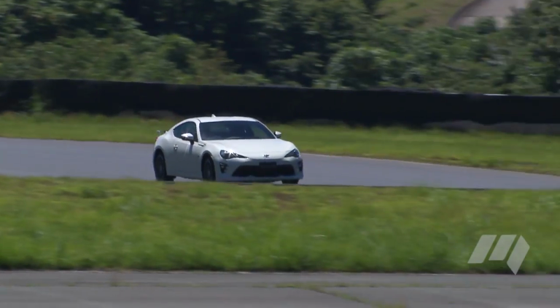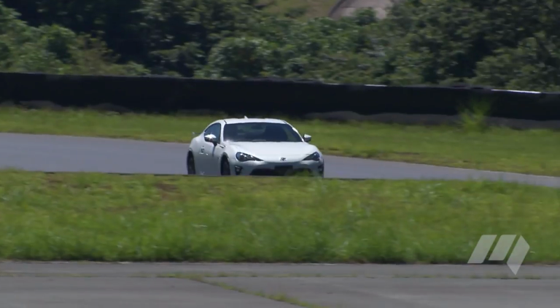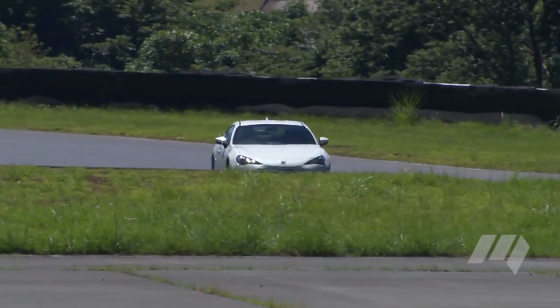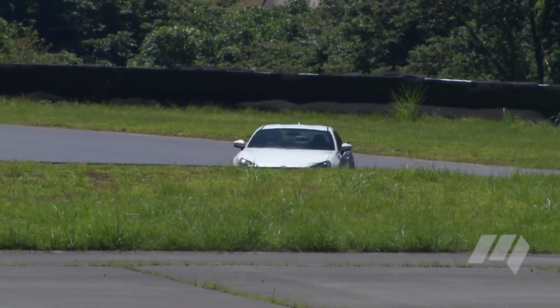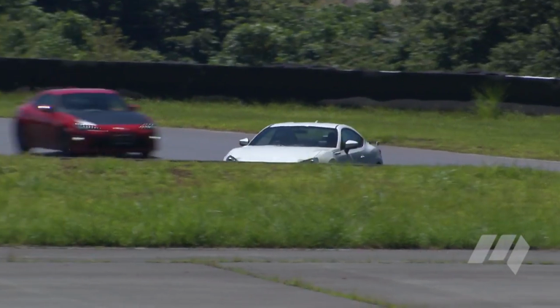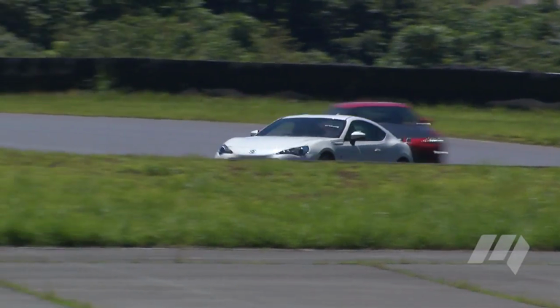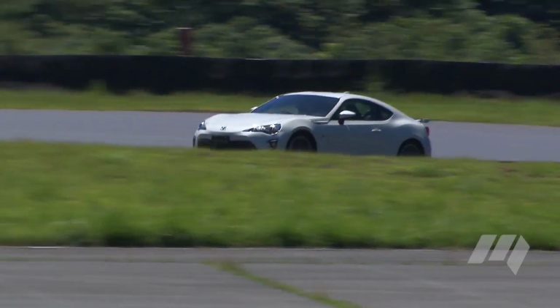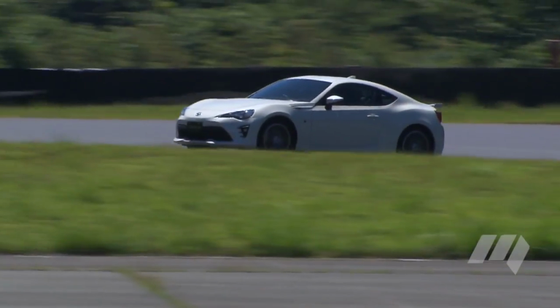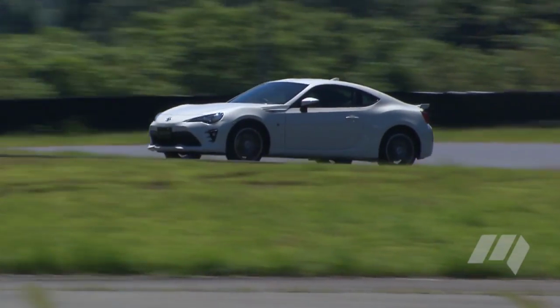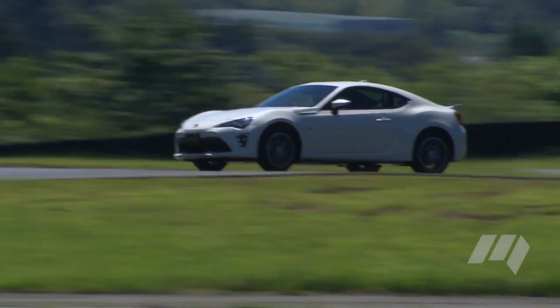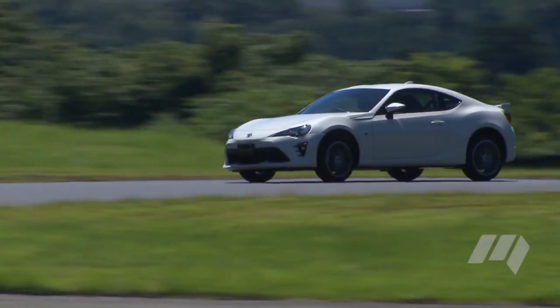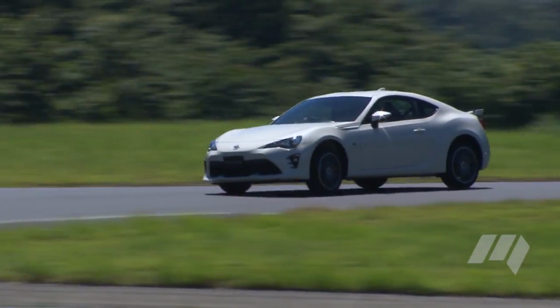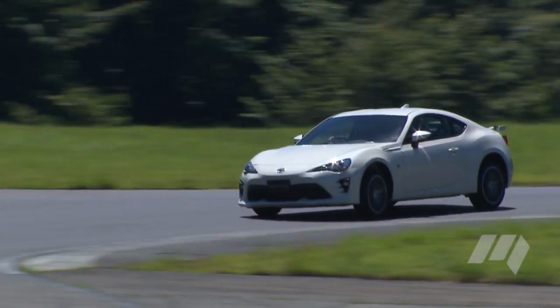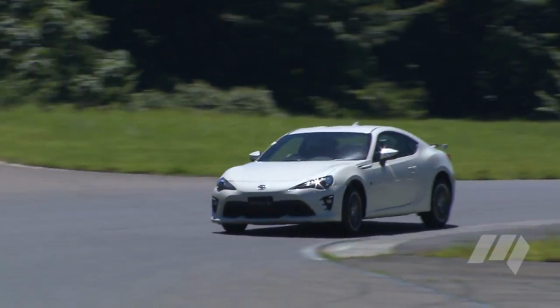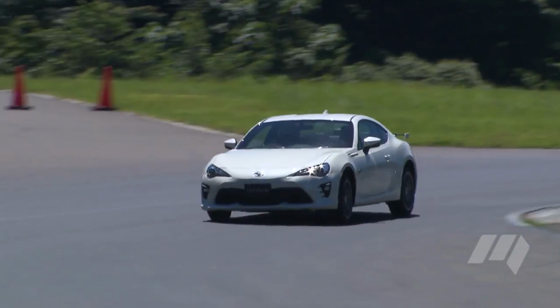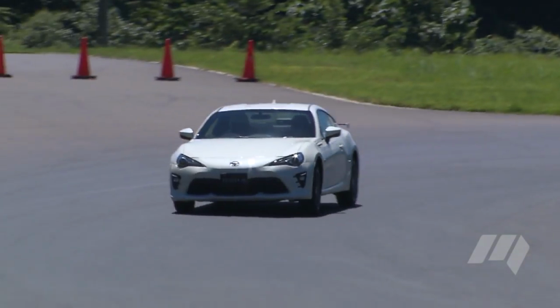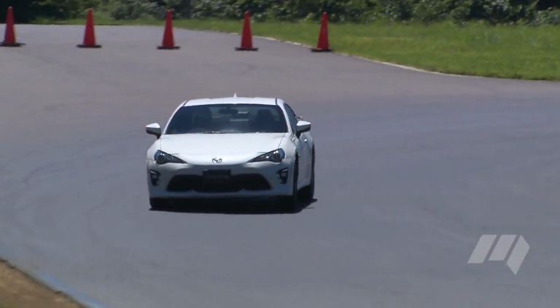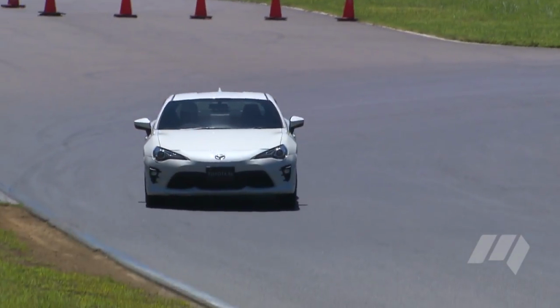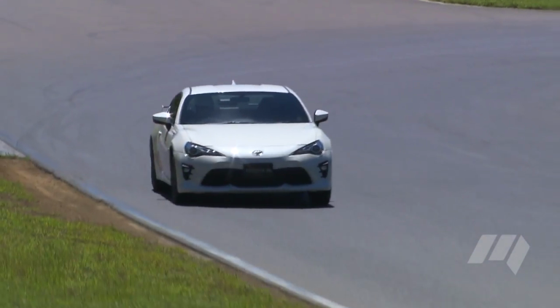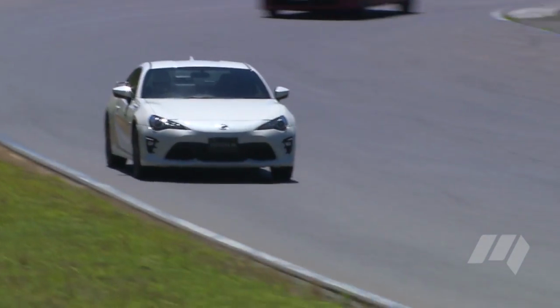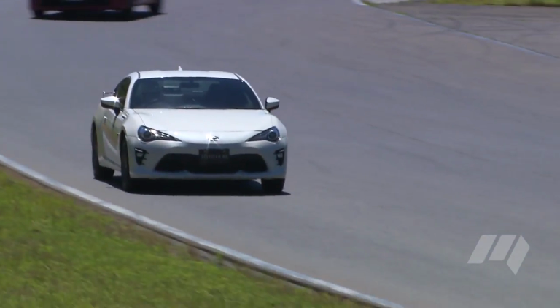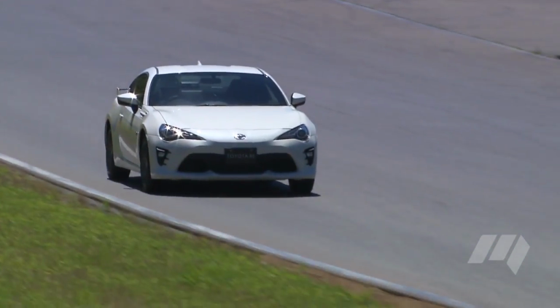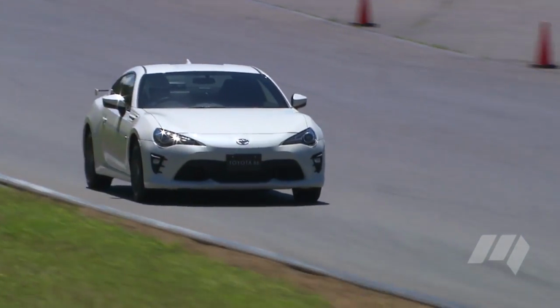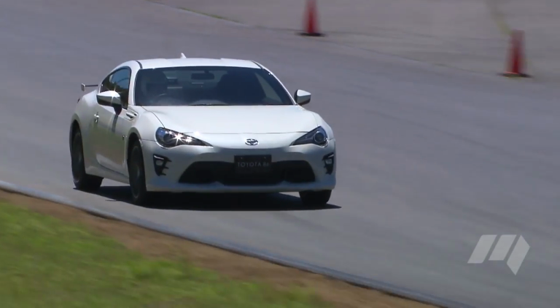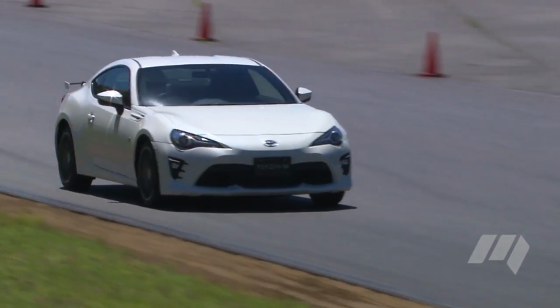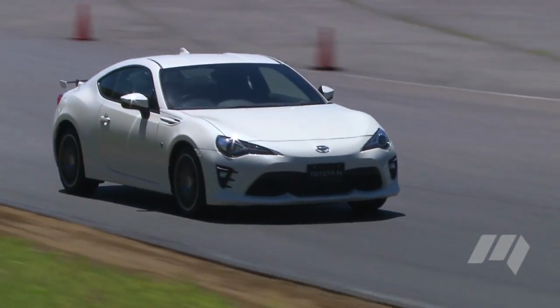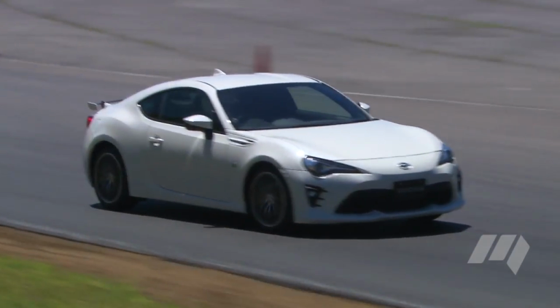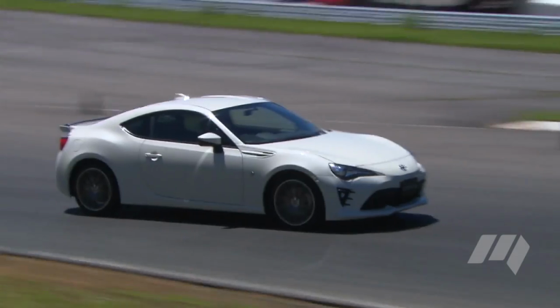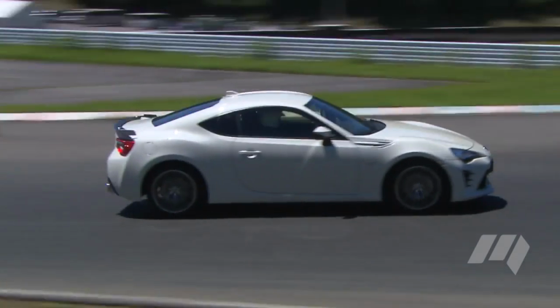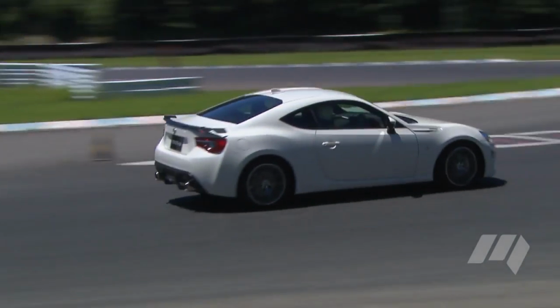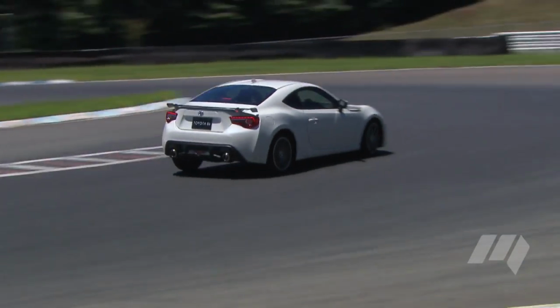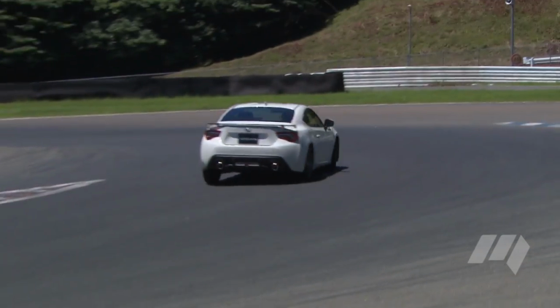Toyota has yet to reveal pricing for its updated 86, though we can't imagine too much change to the current $29,990 sticker price. The new model range arrives in local dealerships this November.